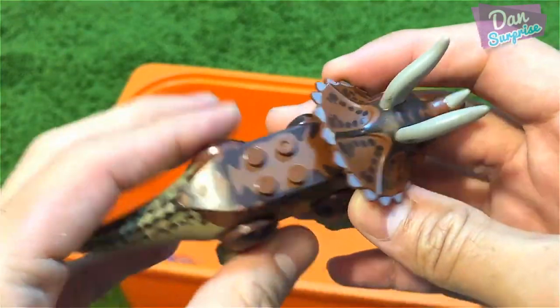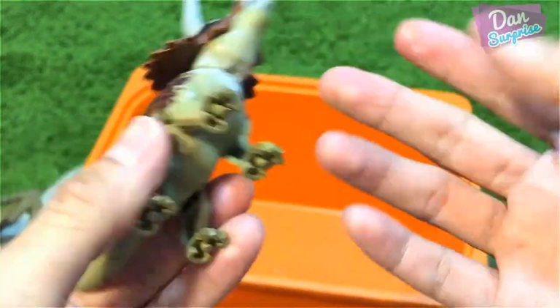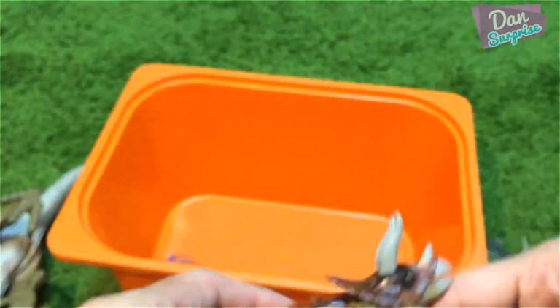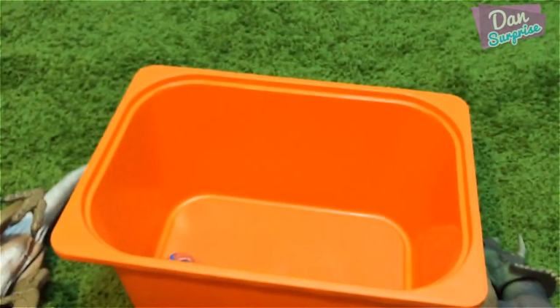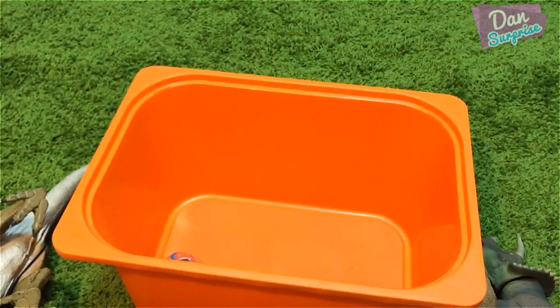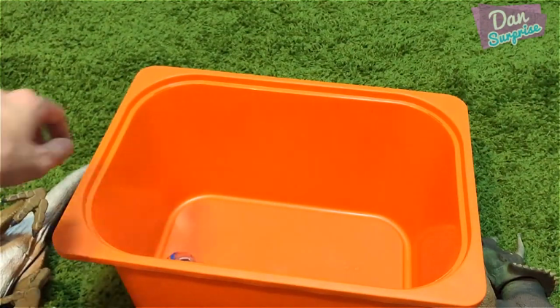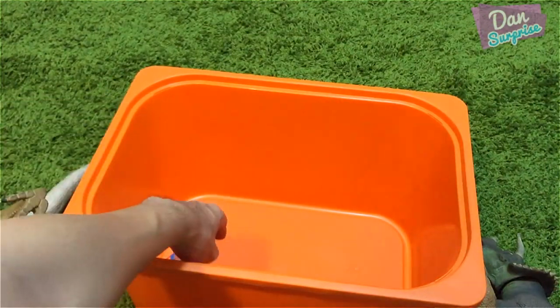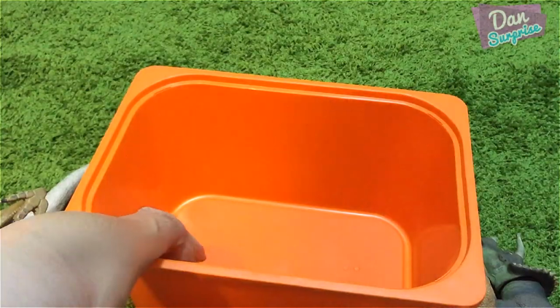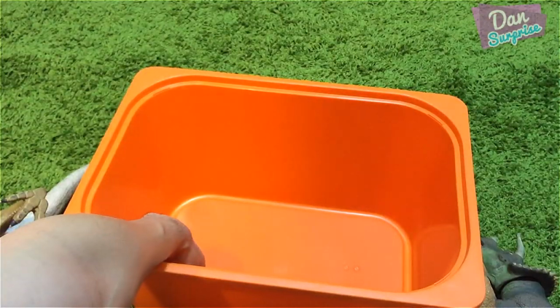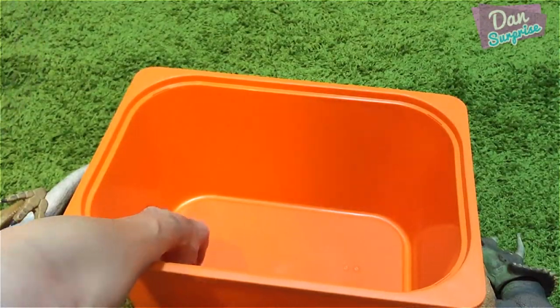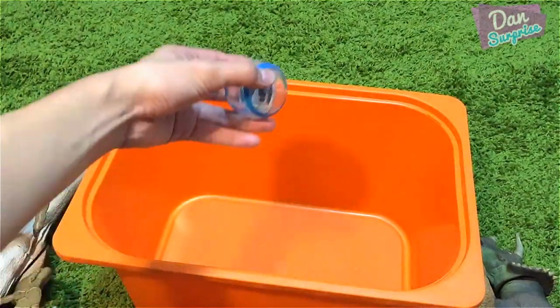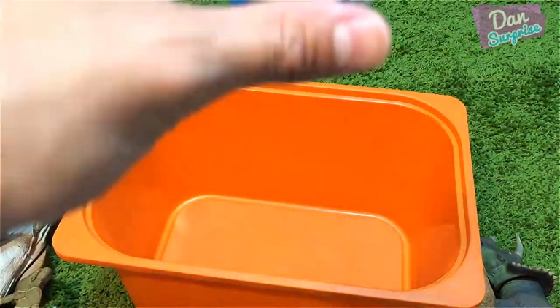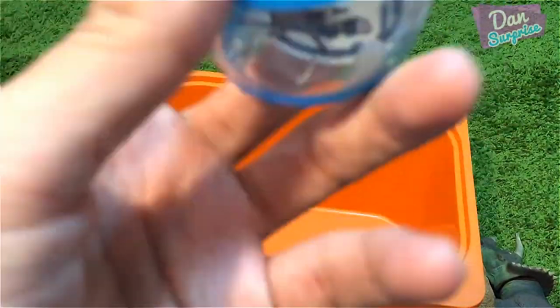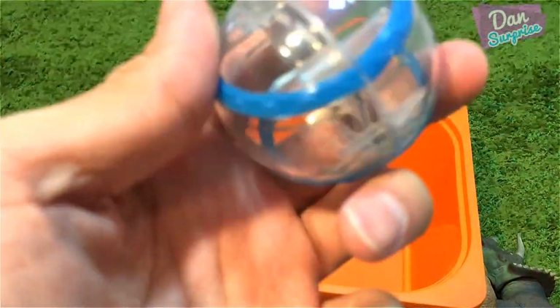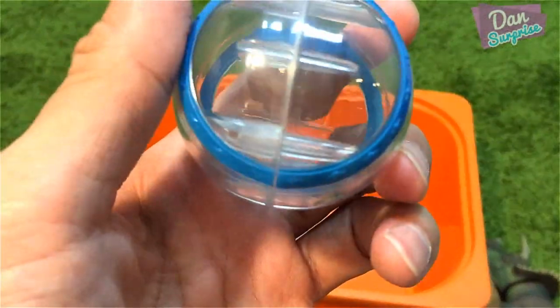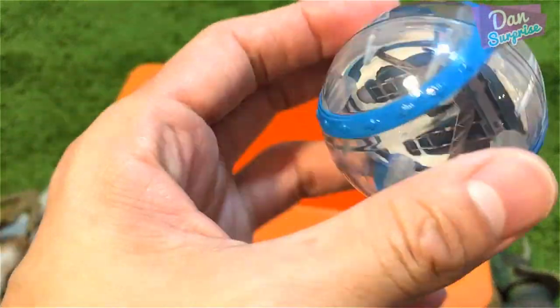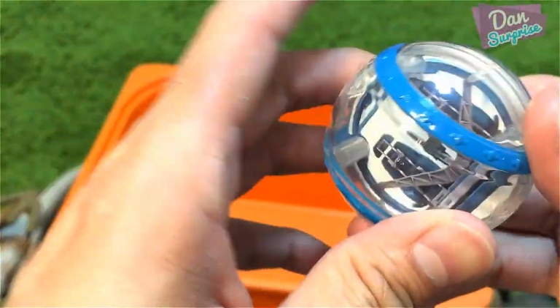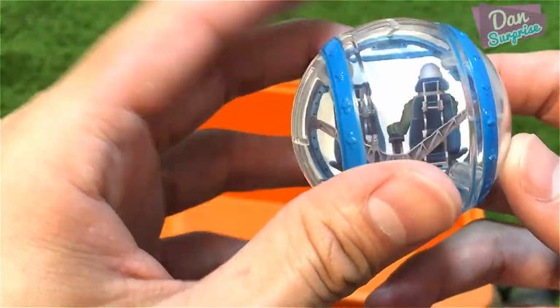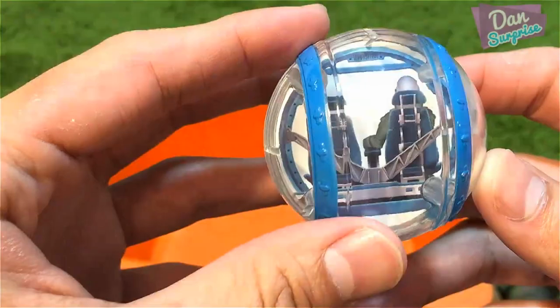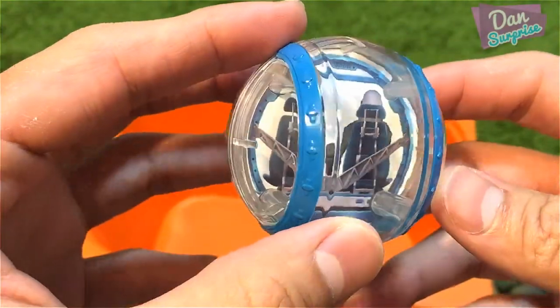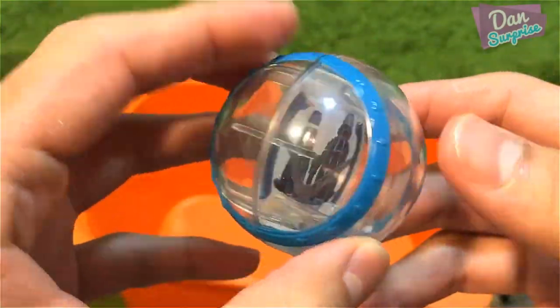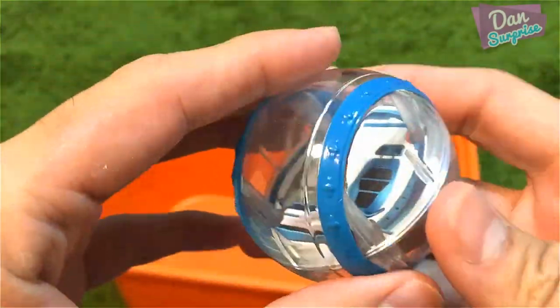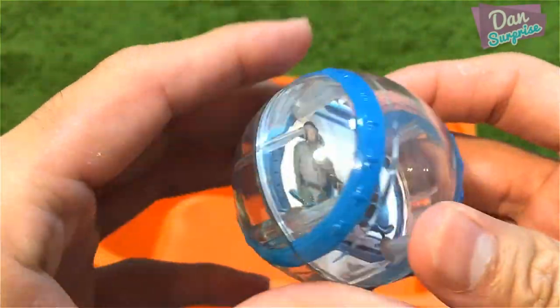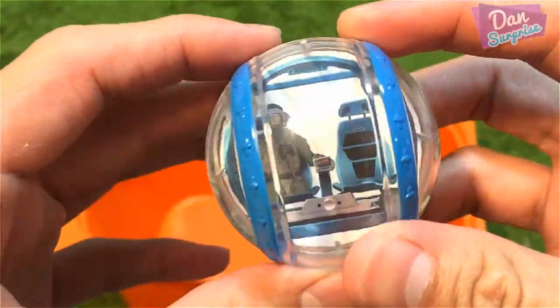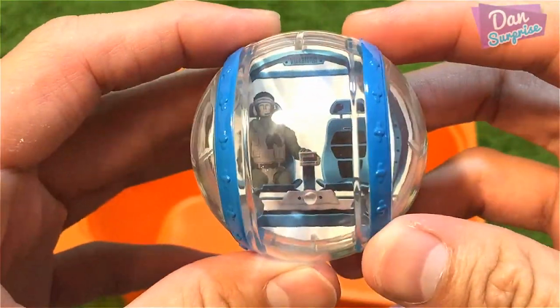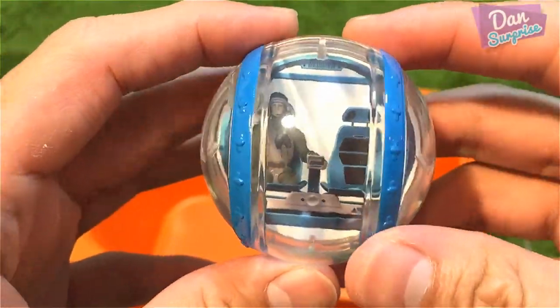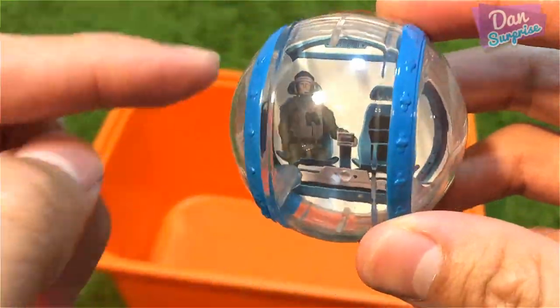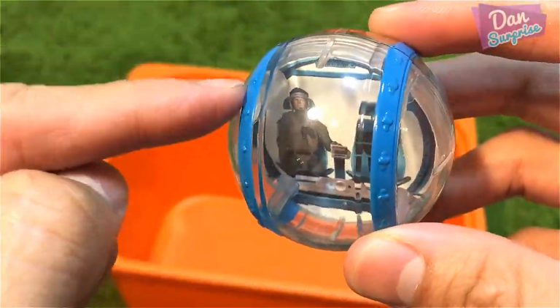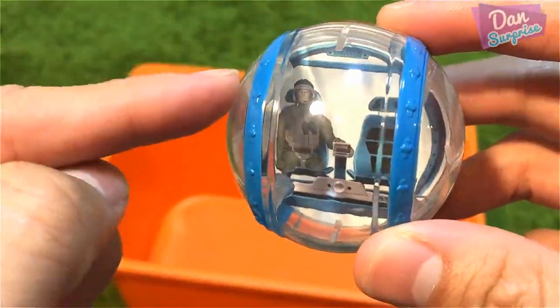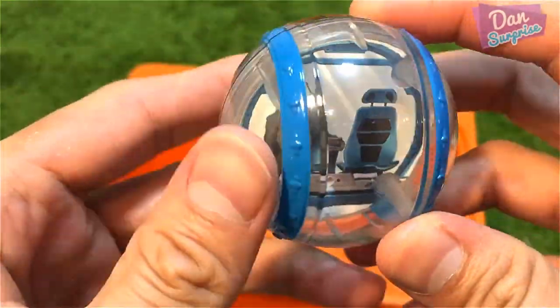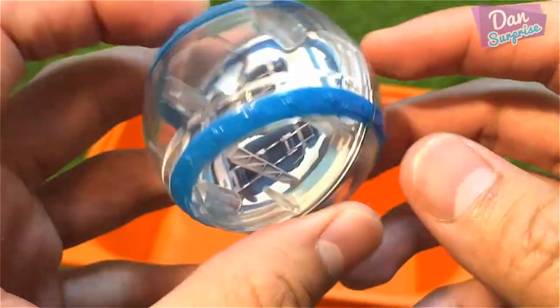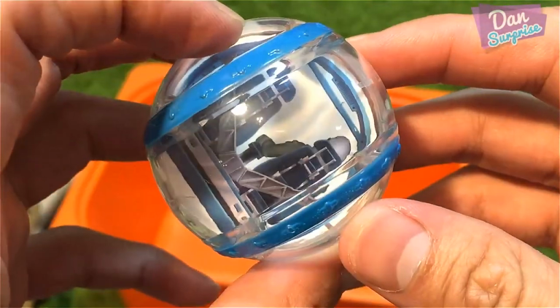The last item inside this box is a Gyrosphere from the T-Rex Lockdown playset. As you guys can see, there's a dummy figure right inside.